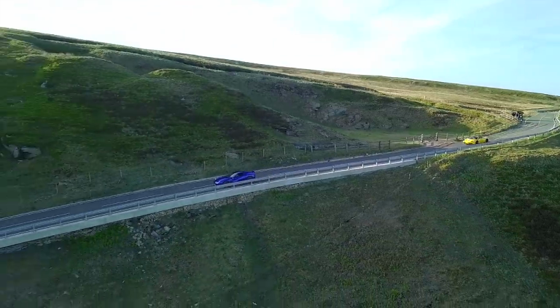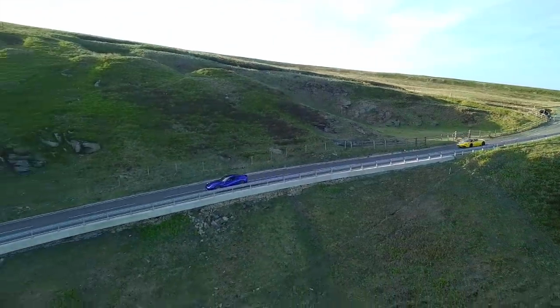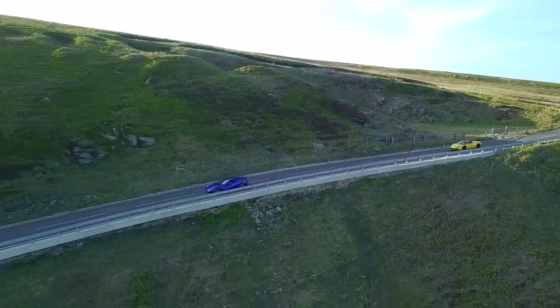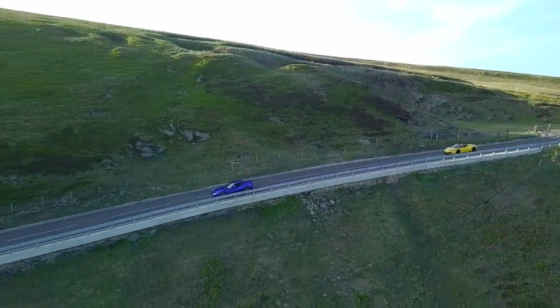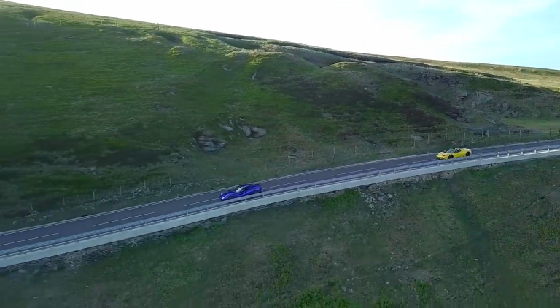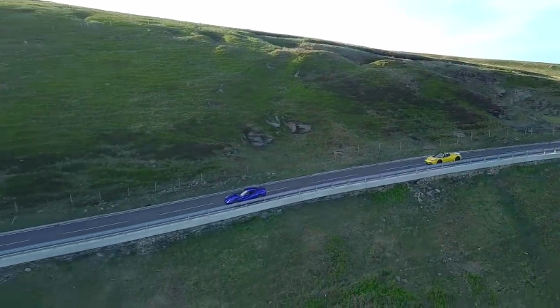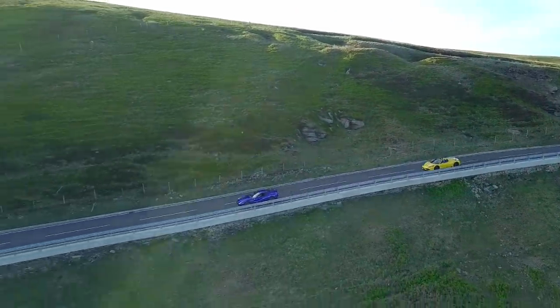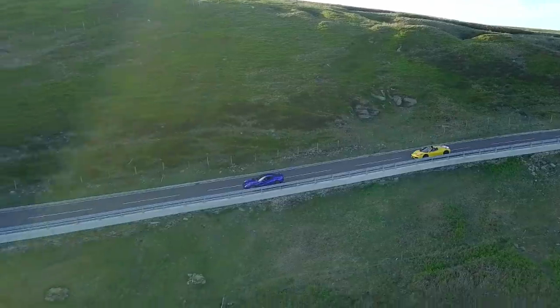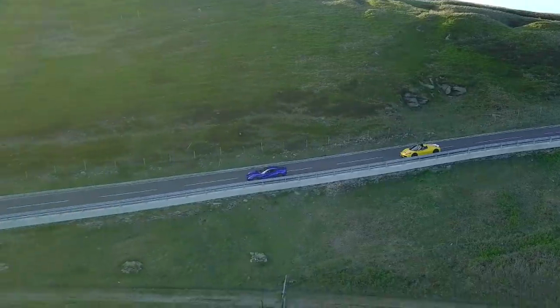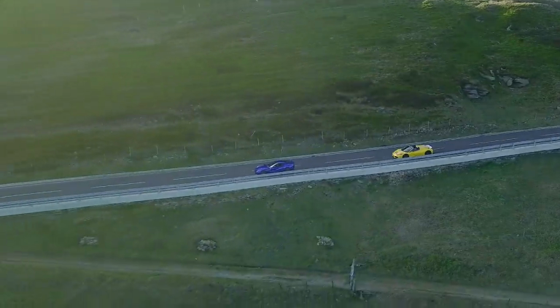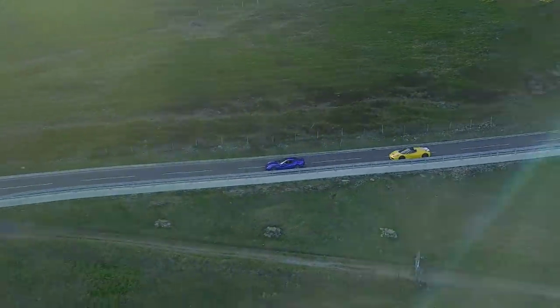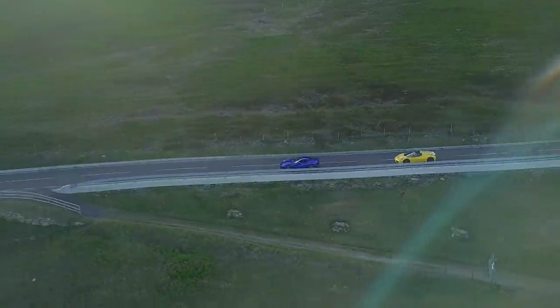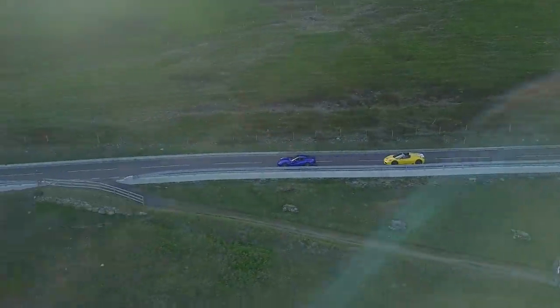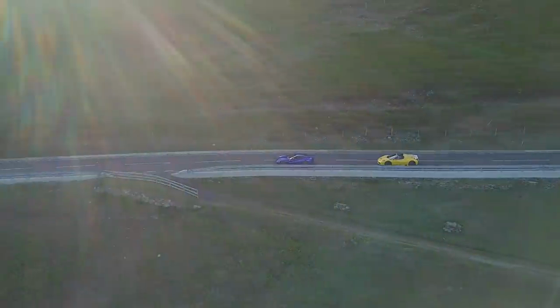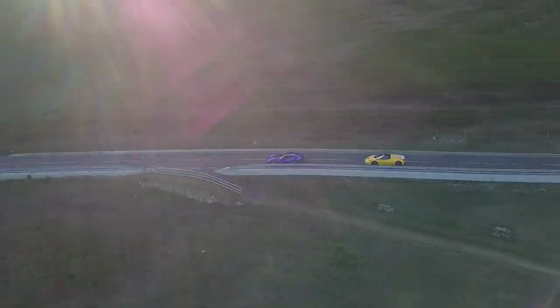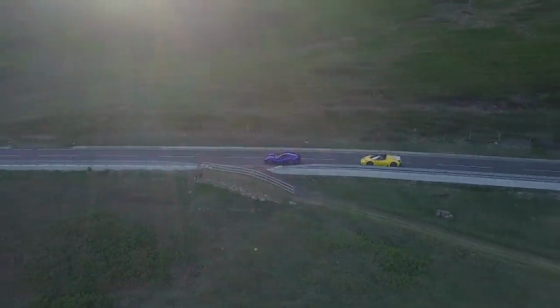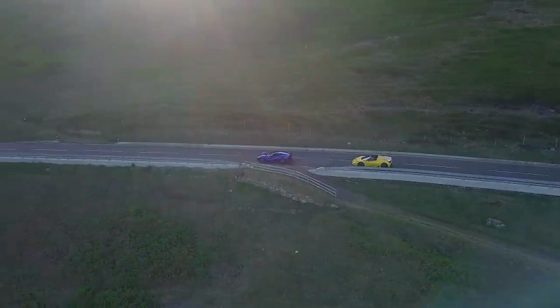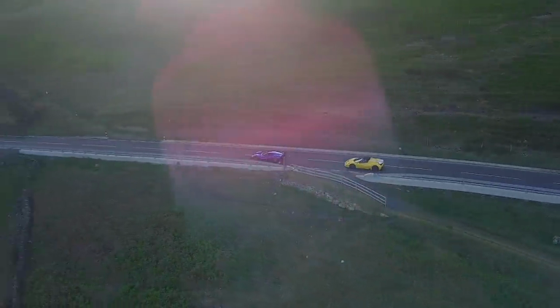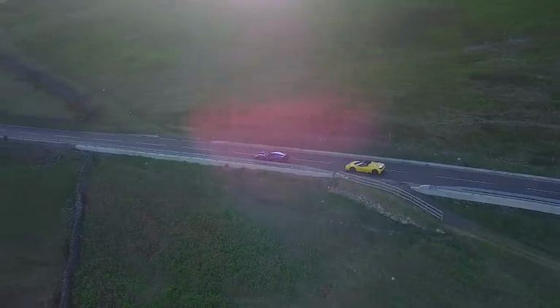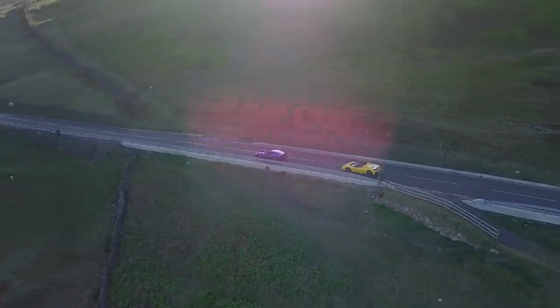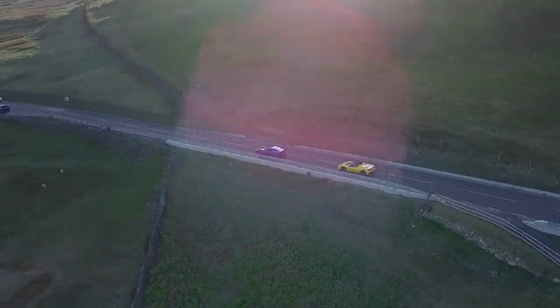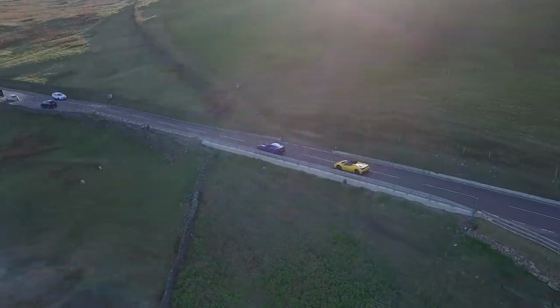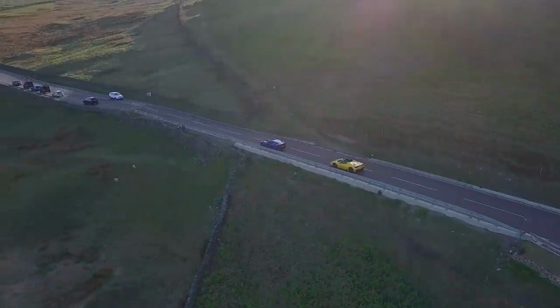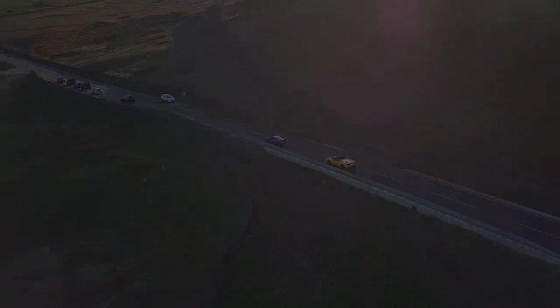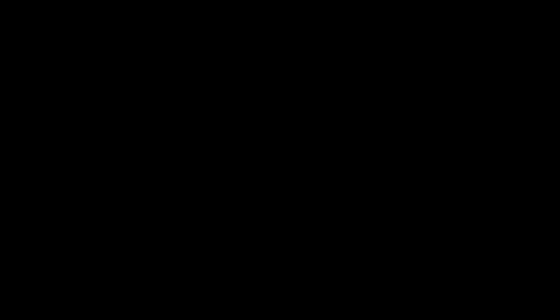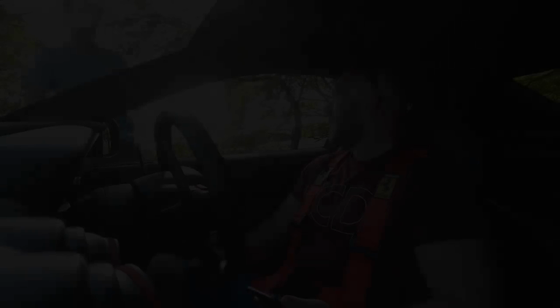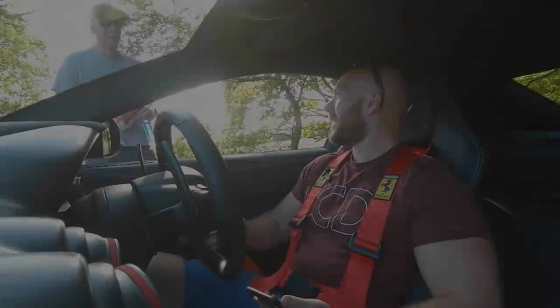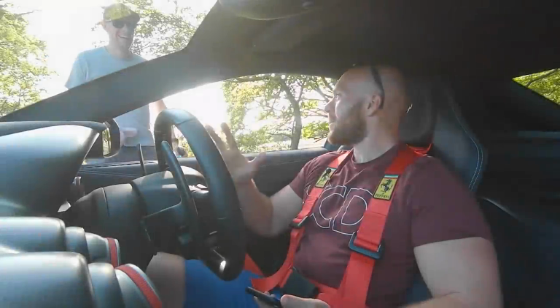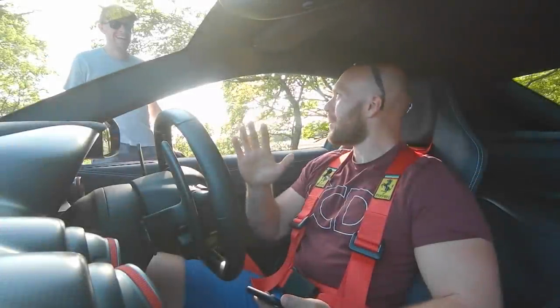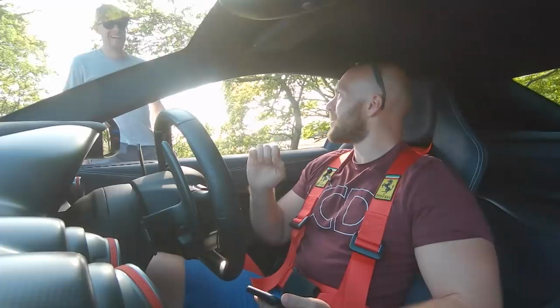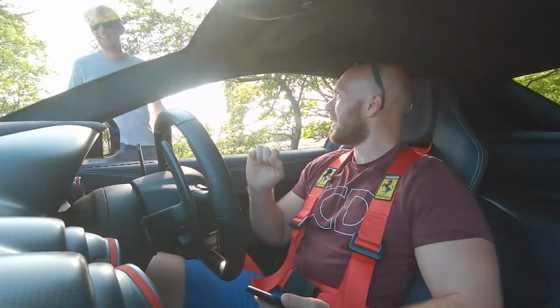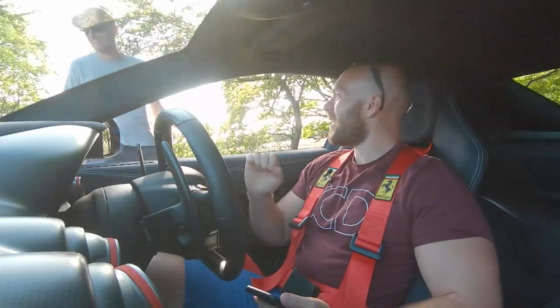A big thank you to Pete for allowing us to experience these incredible cars. Let us know which one you'd have in the comments below, and please subscribe to help us on our way to 150k. I think I'll just be happy to get back home today alive.